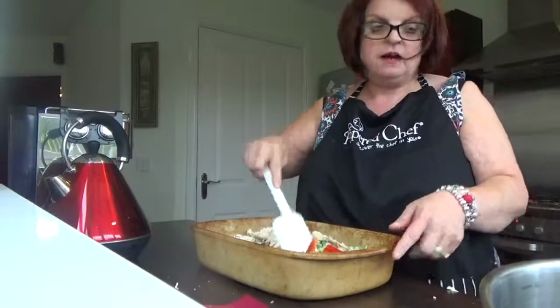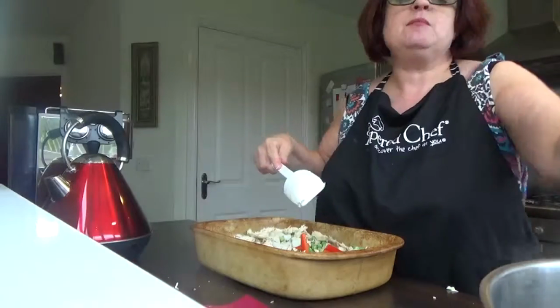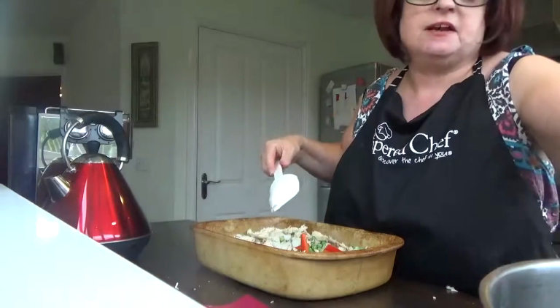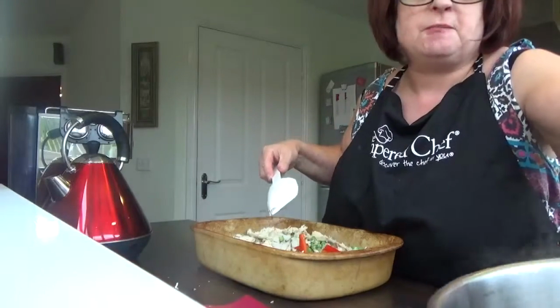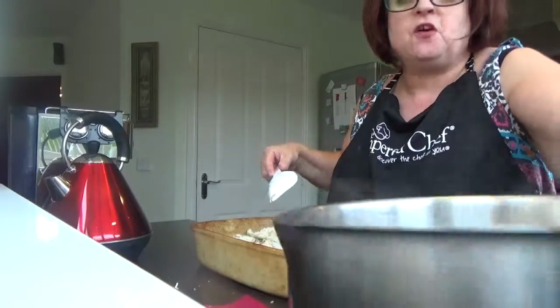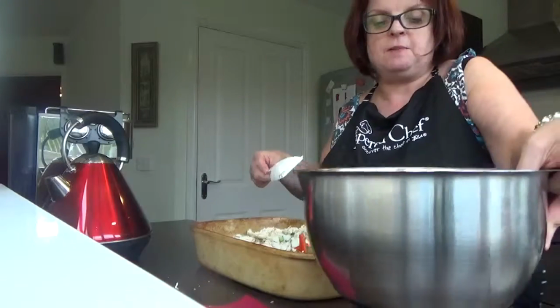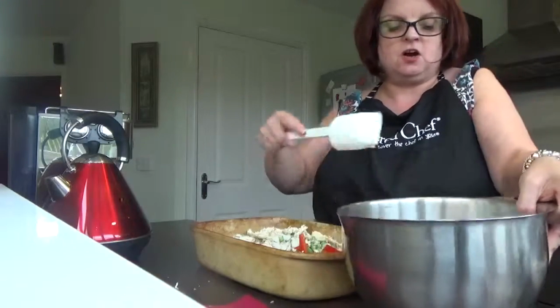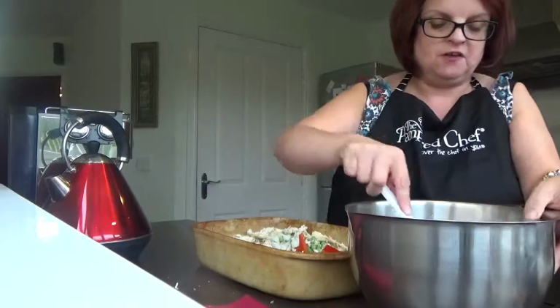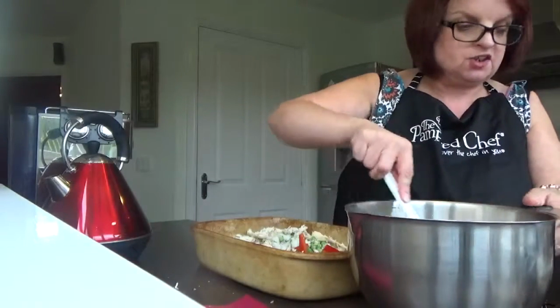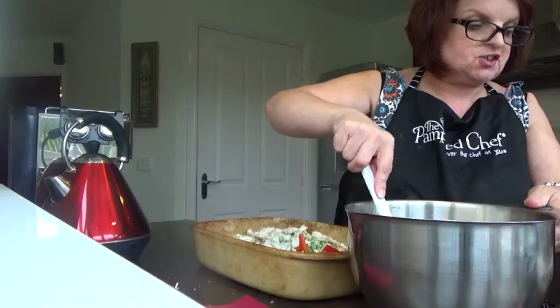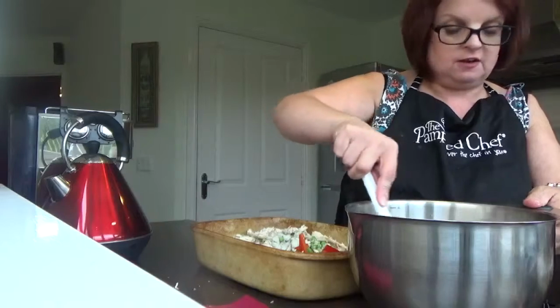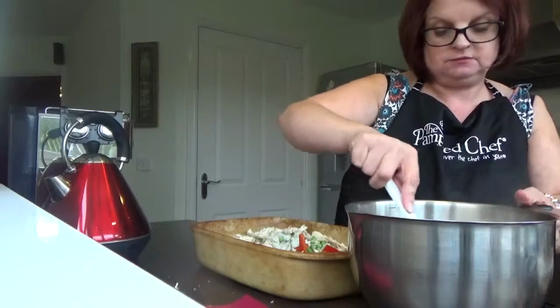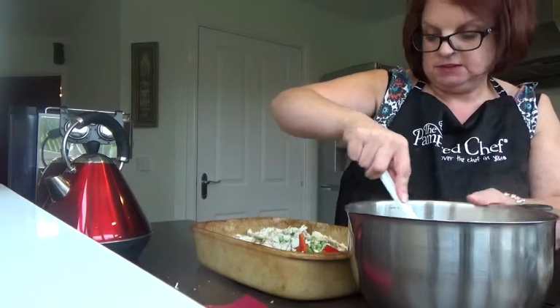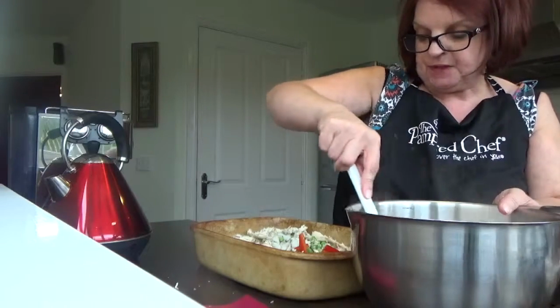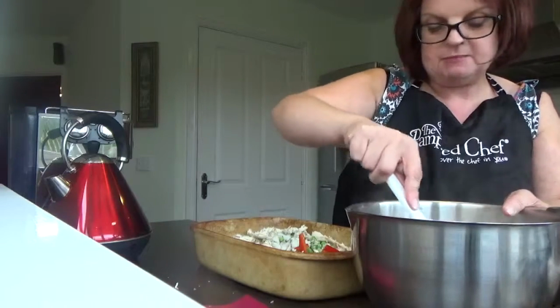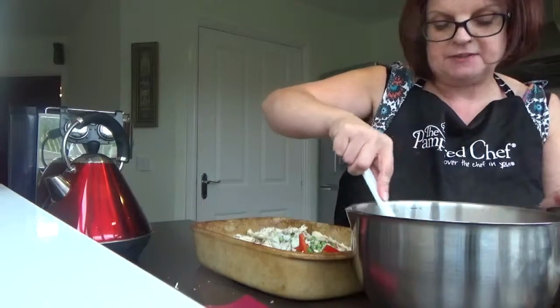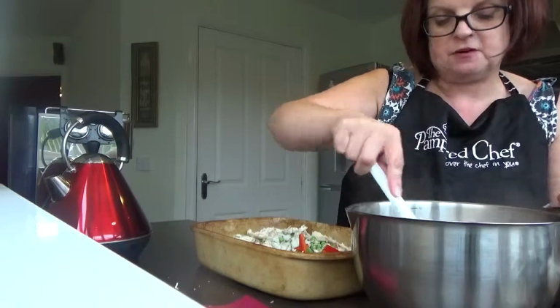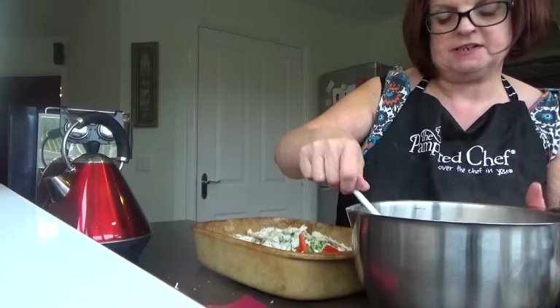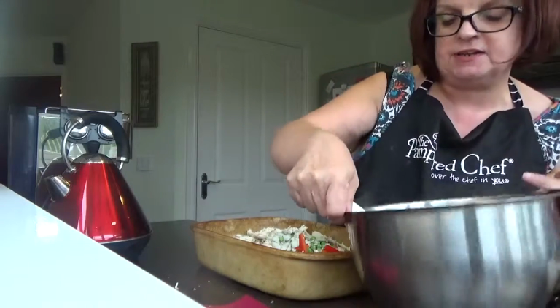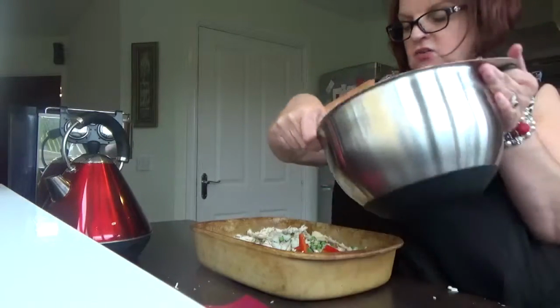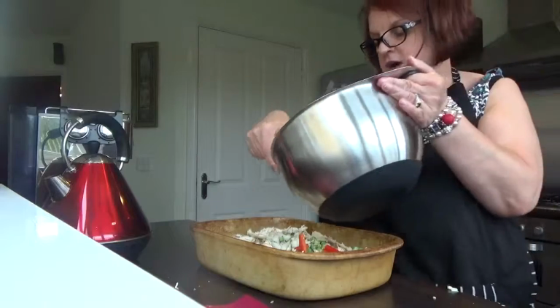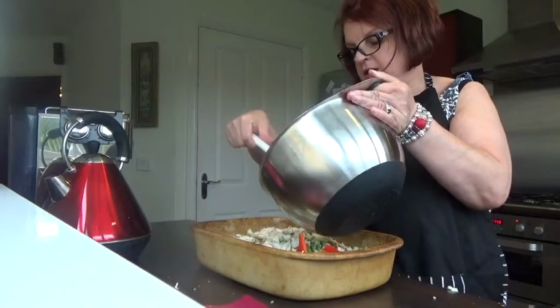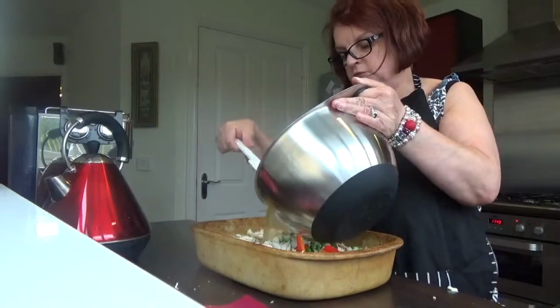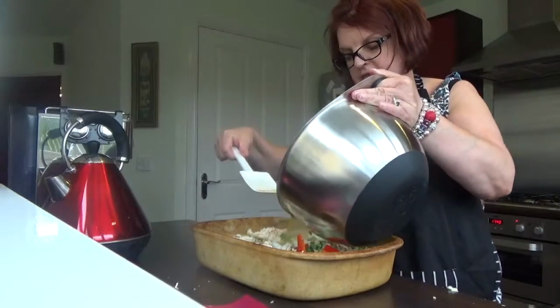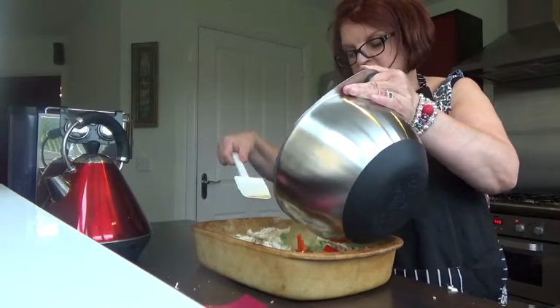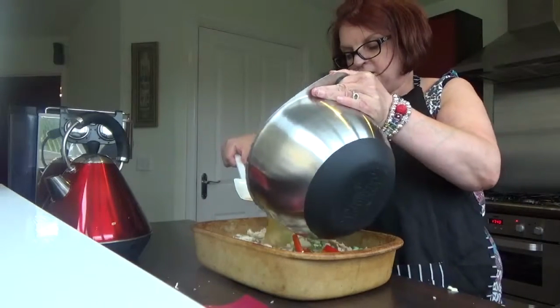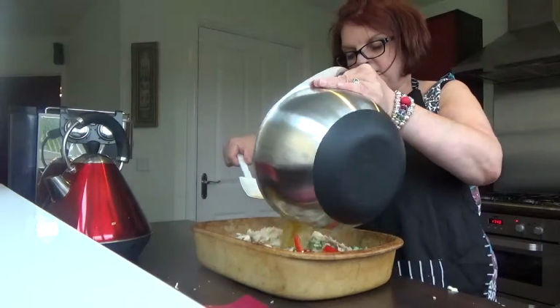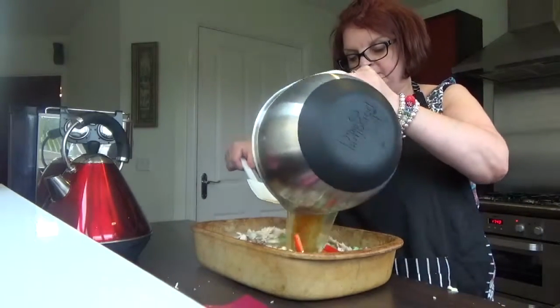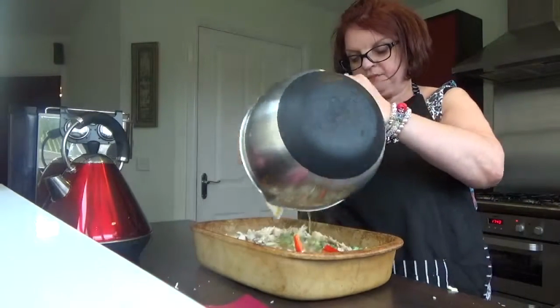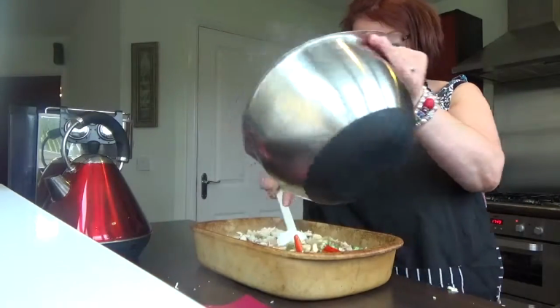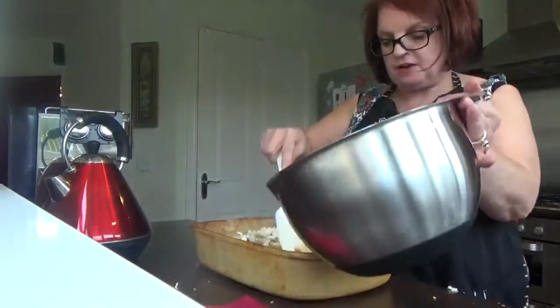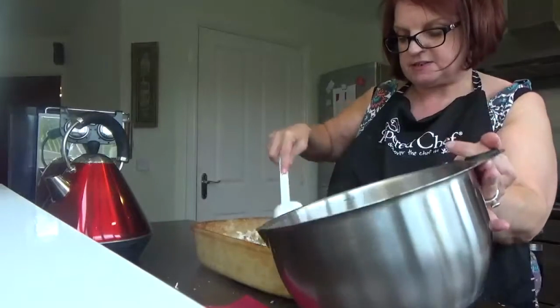I'm adding roughly about four cups of chicken stock. The reason I'm using four cups is that the rice soaks up a lot of liquid. I'm going to throw that in and give it a quick stir.